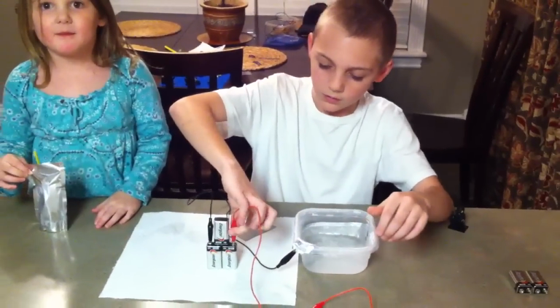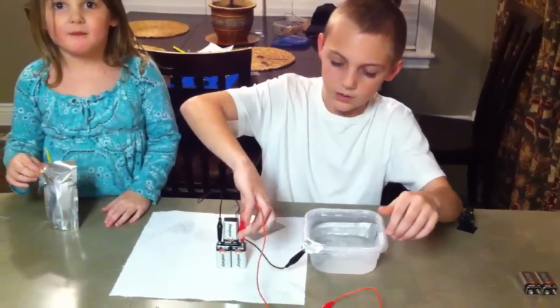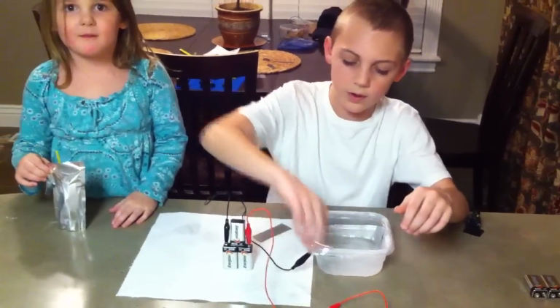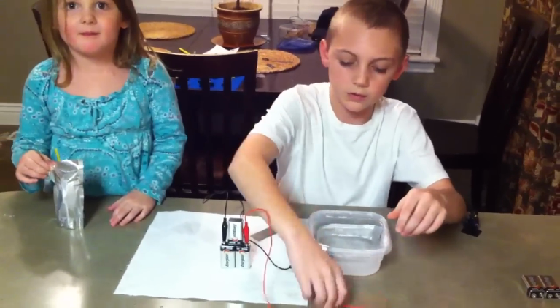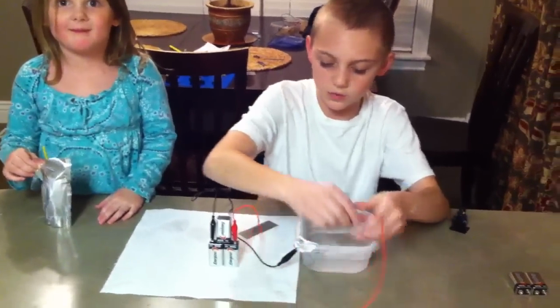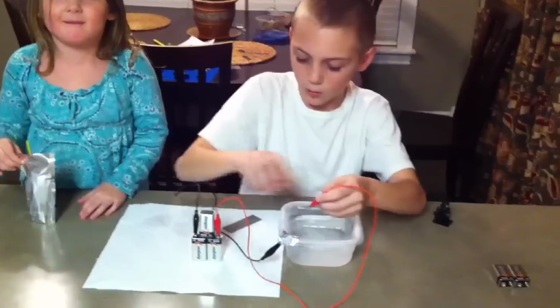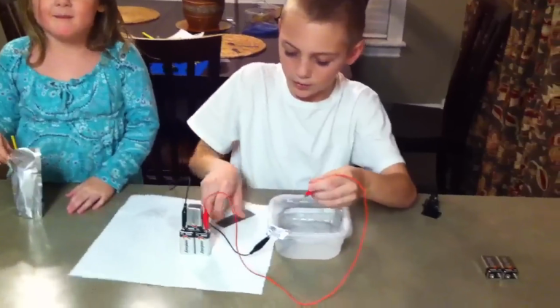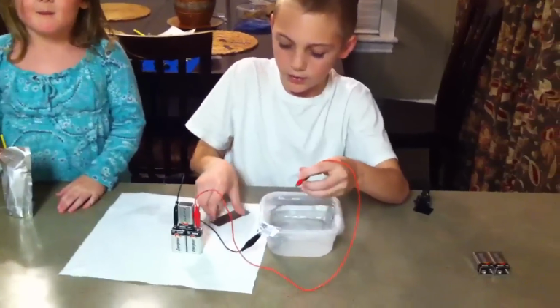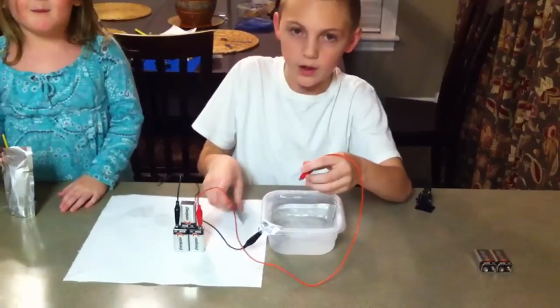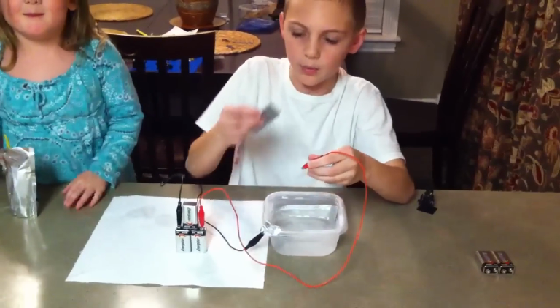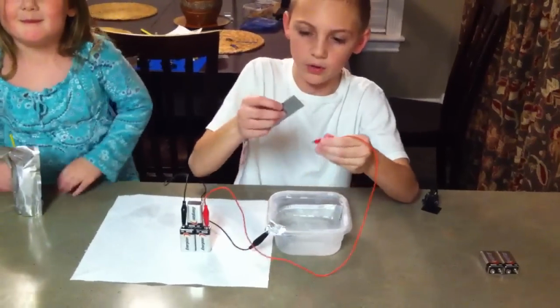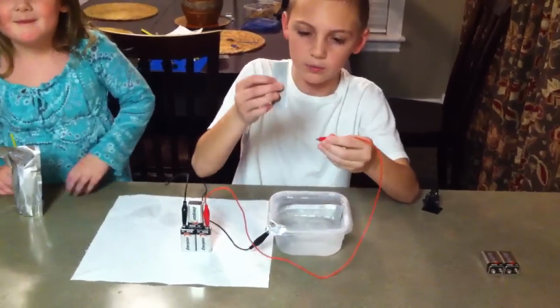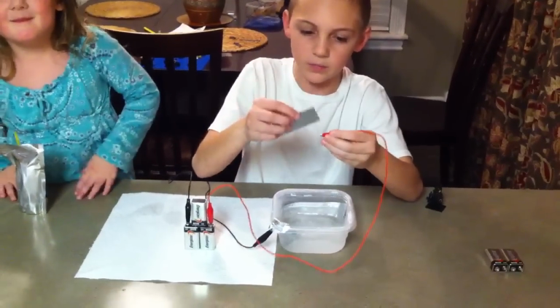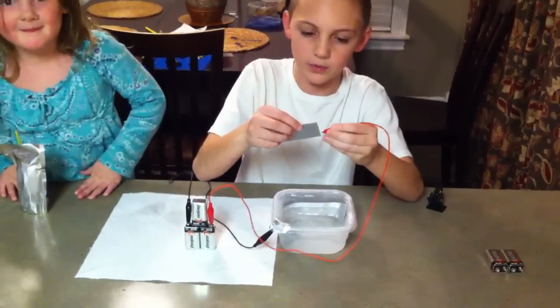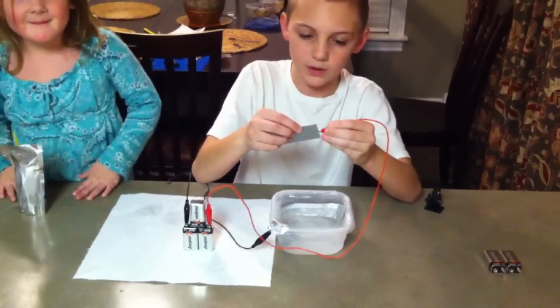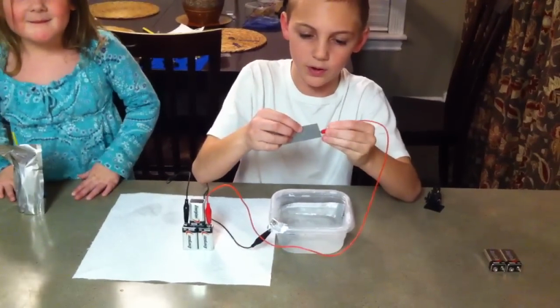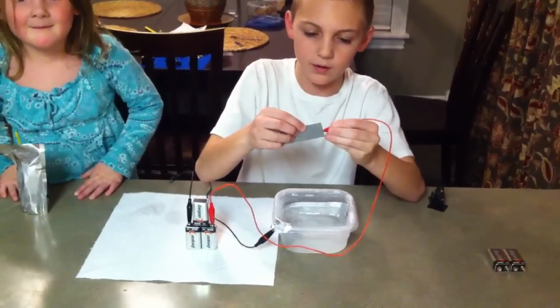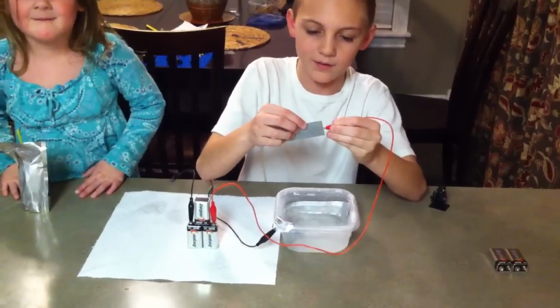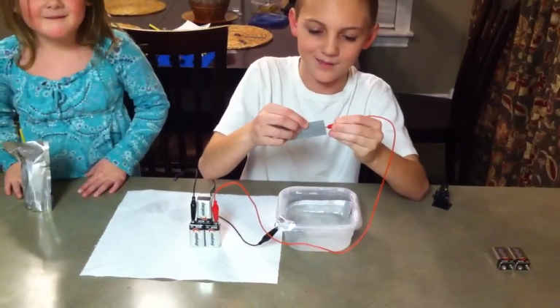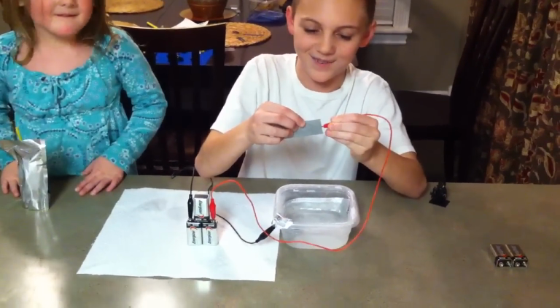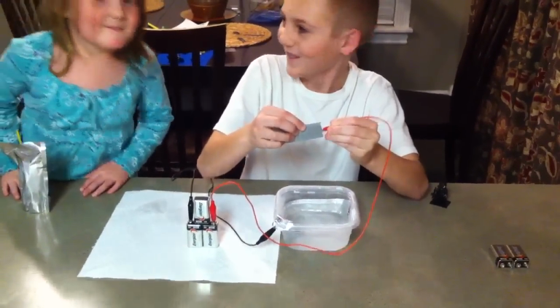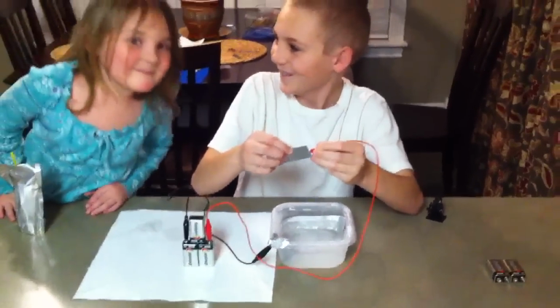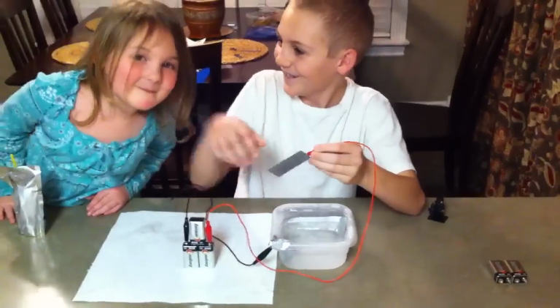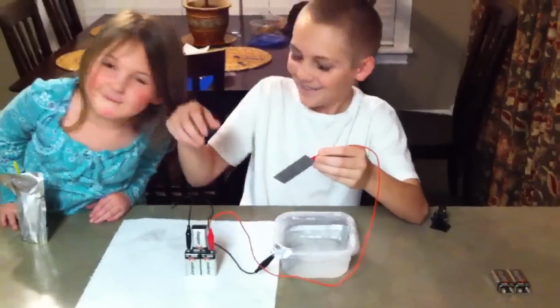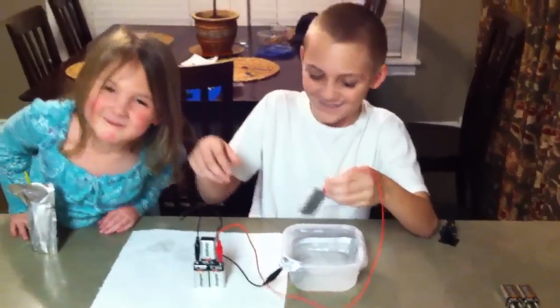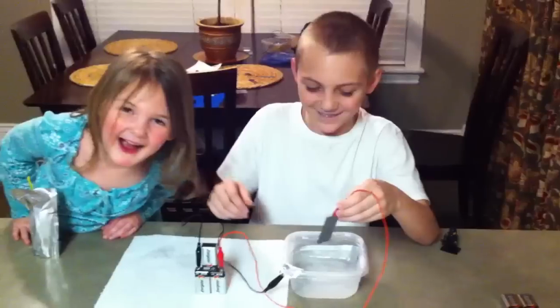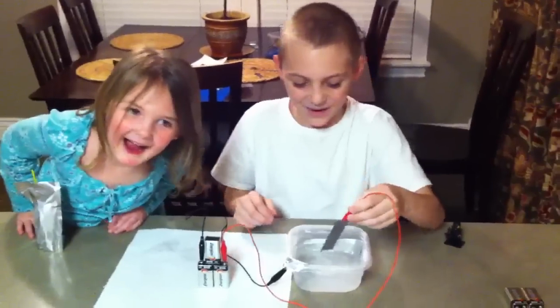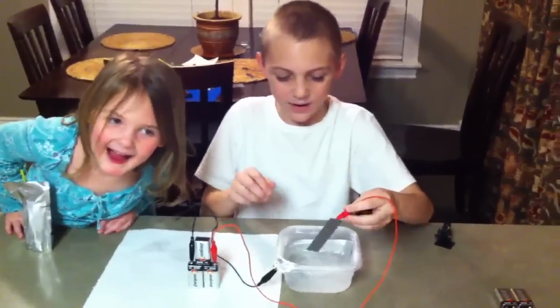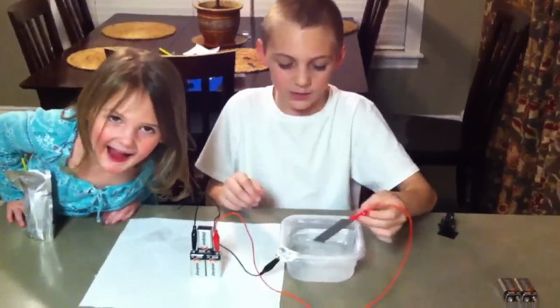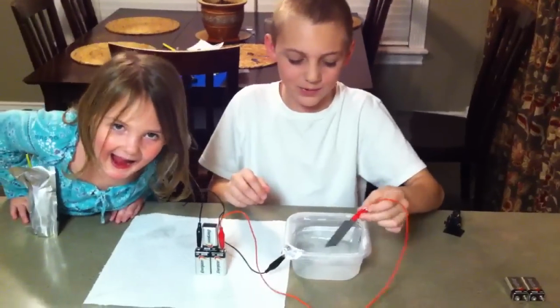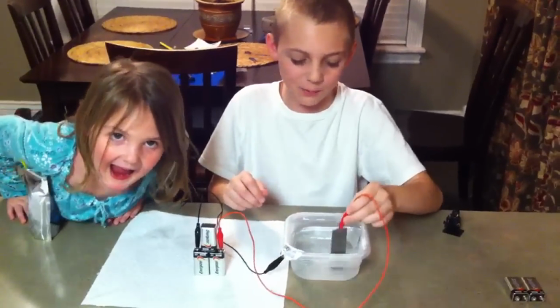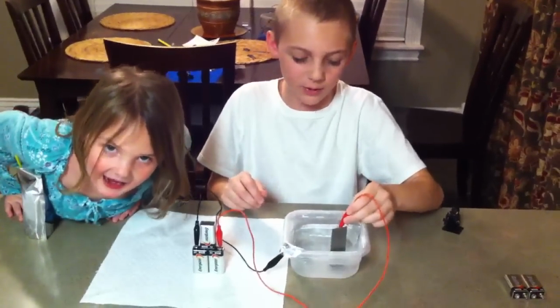We're going to connect the red one to the small one, and put the titanium plate right here, and we're going to put it in the water.